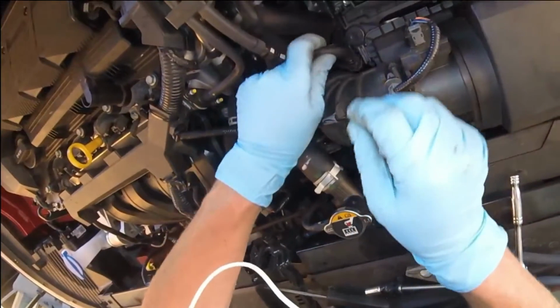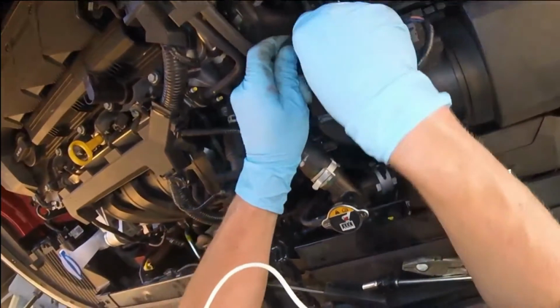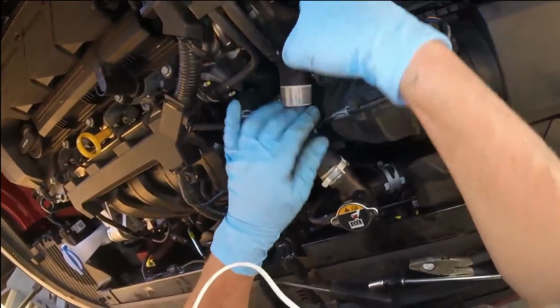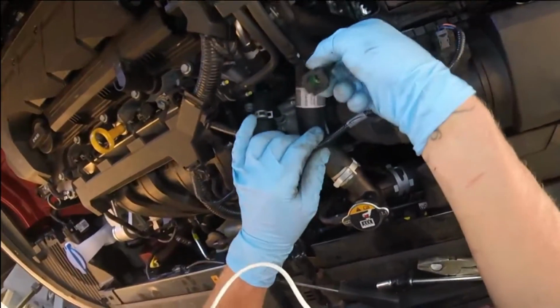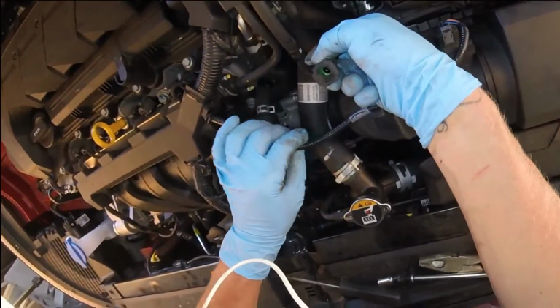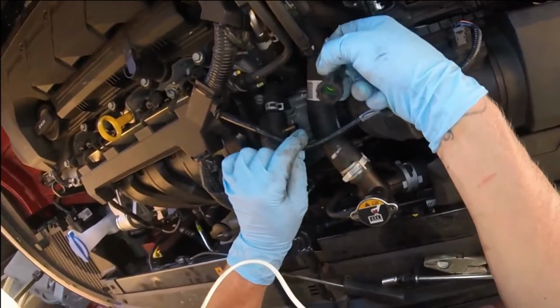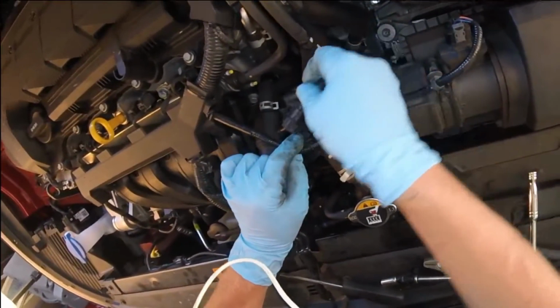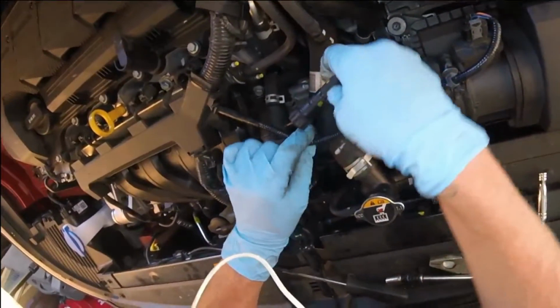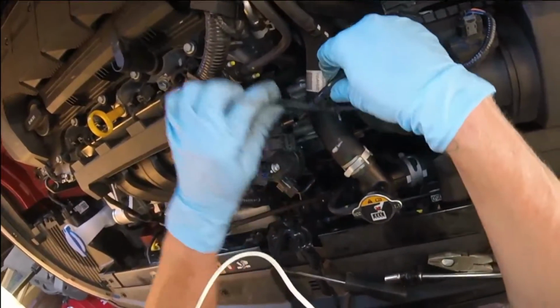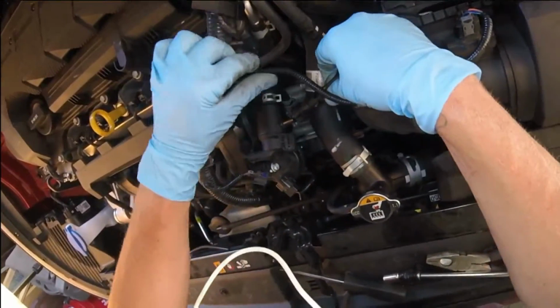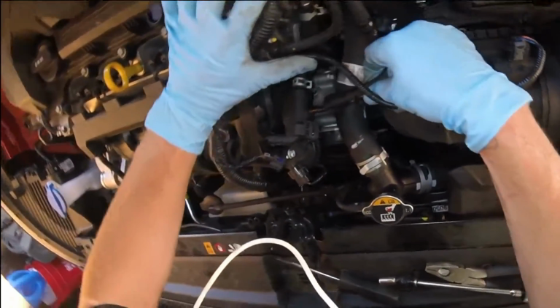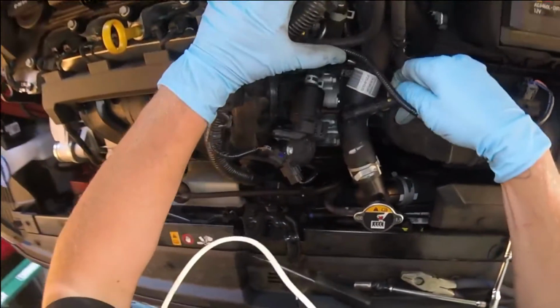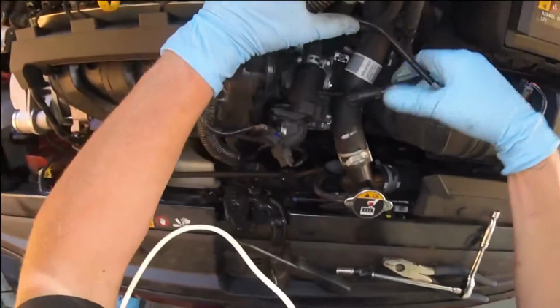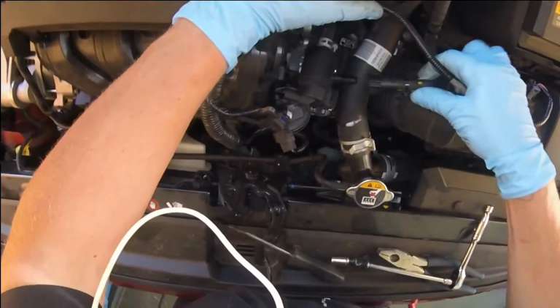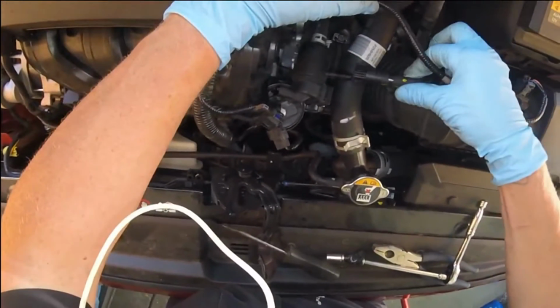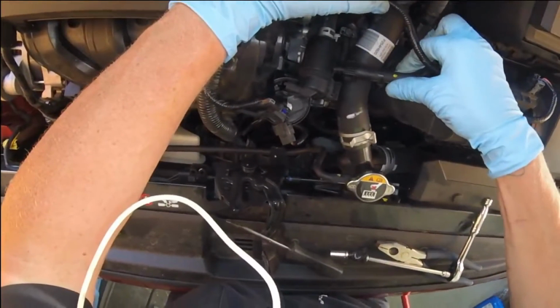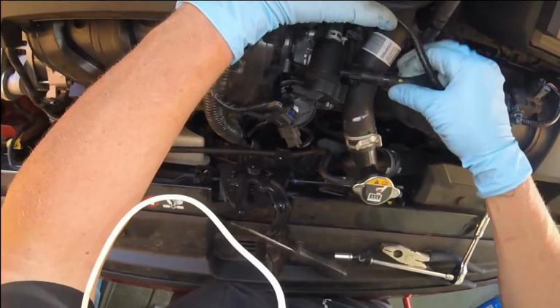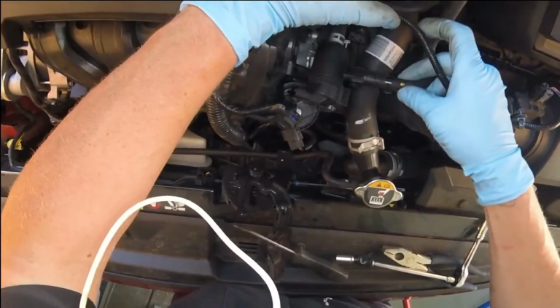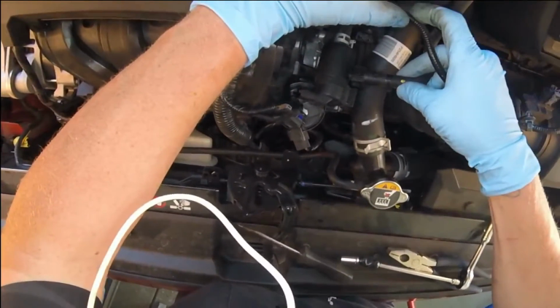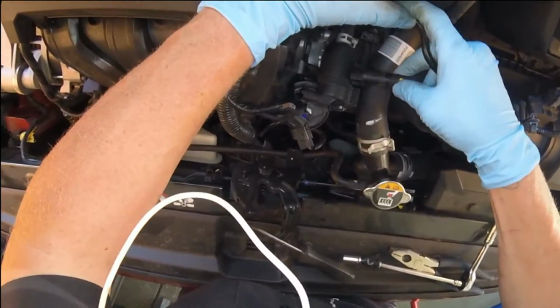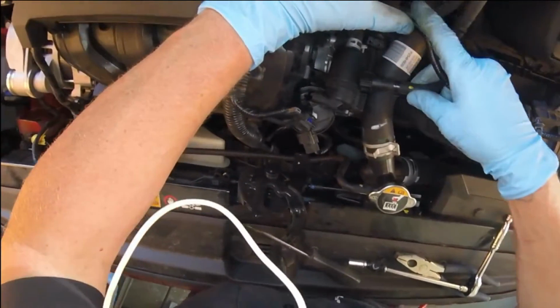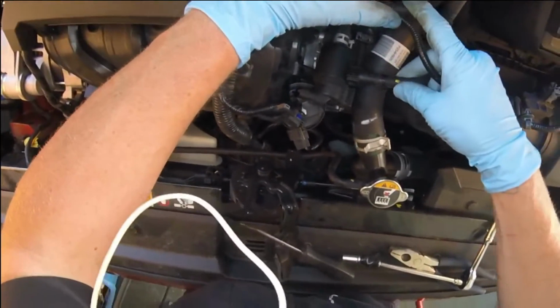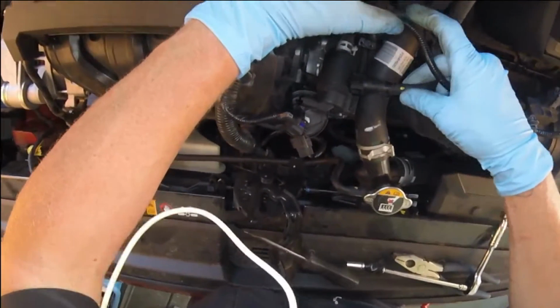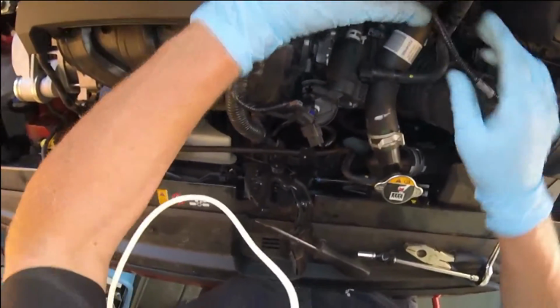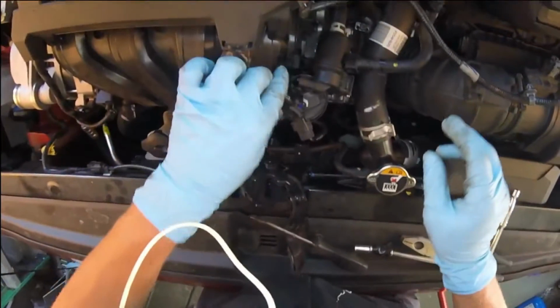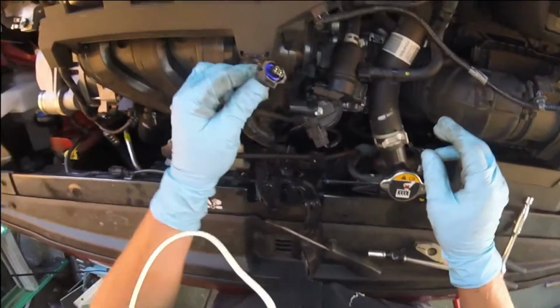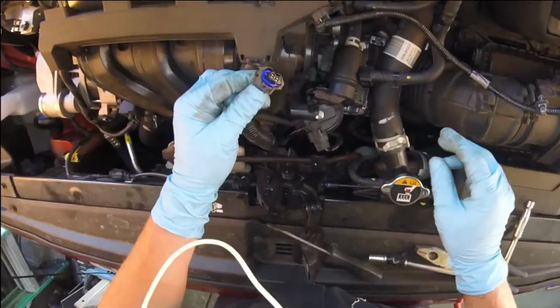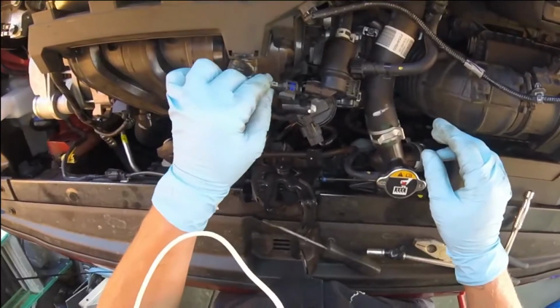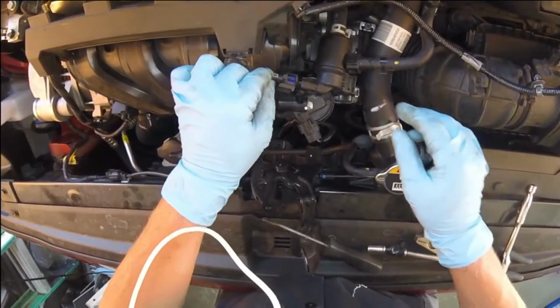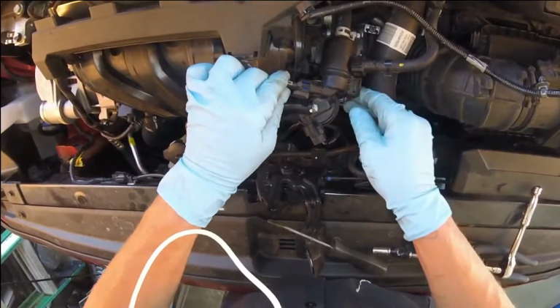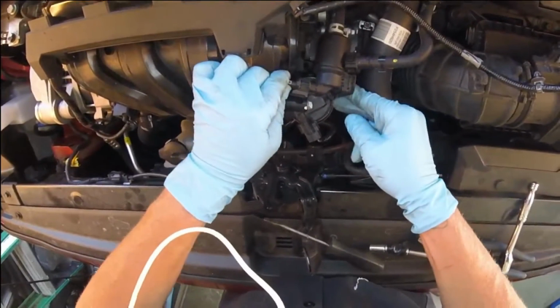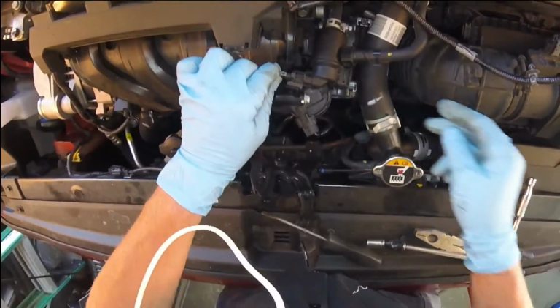We're almost done — this is real quick. This is your hose with the quick connect. You're just going to push it on and listen for the click. And now your electrical connection. And that's it.